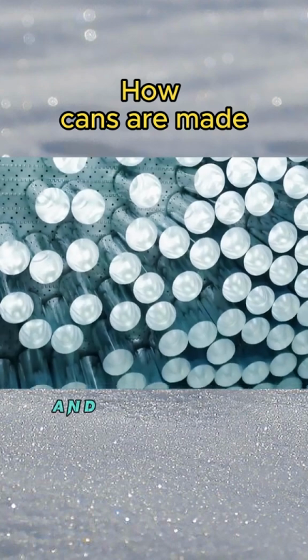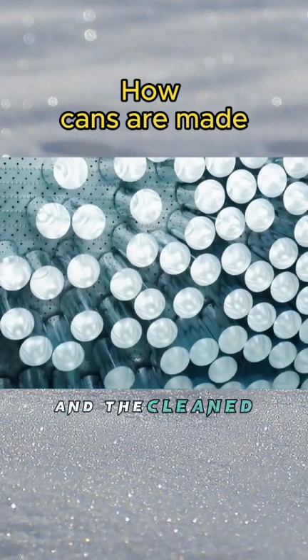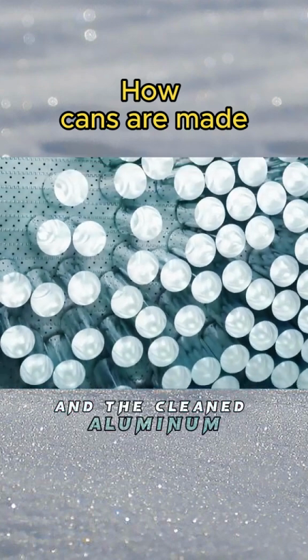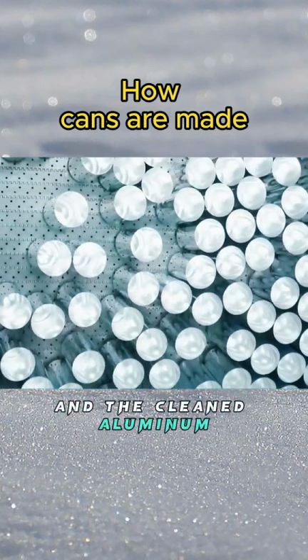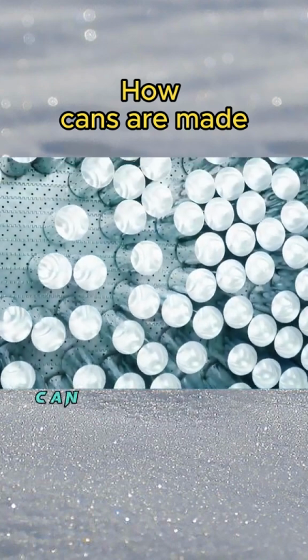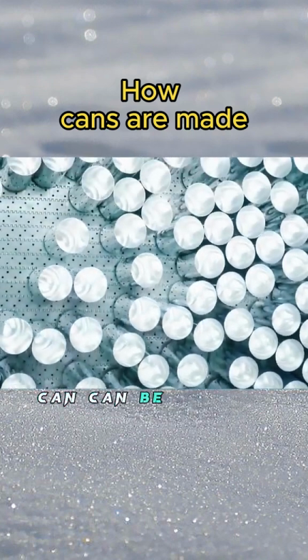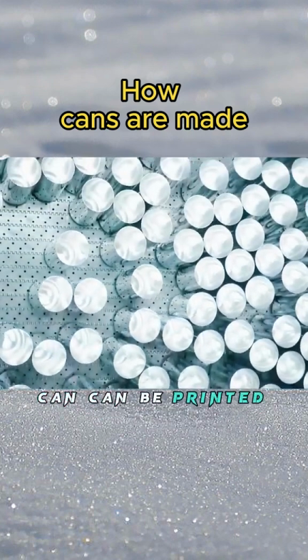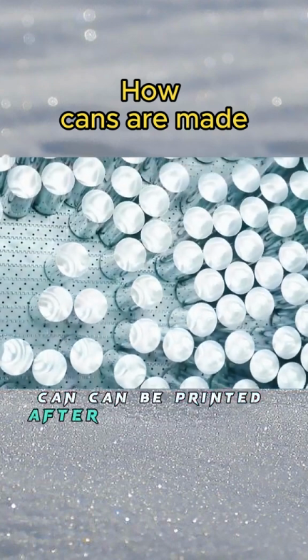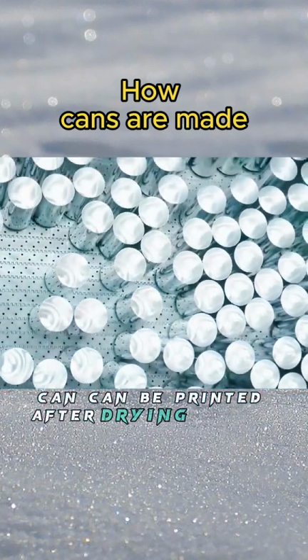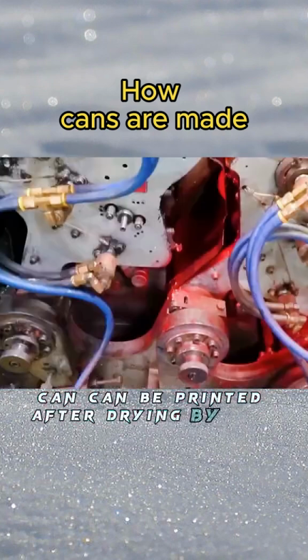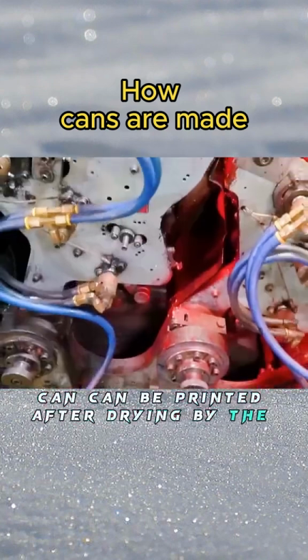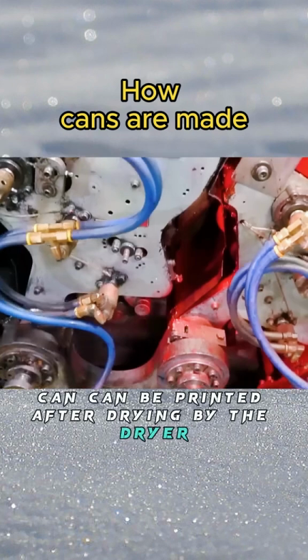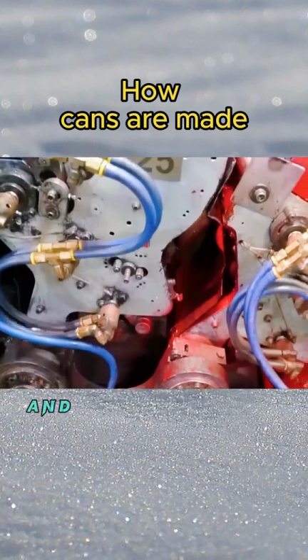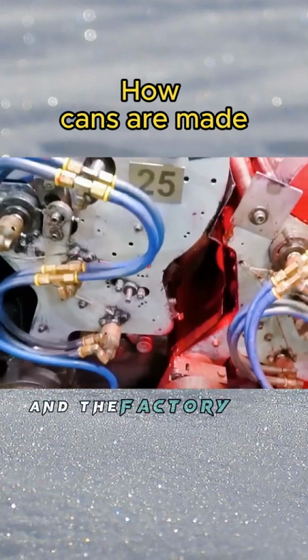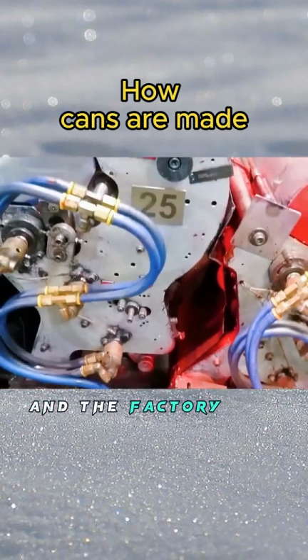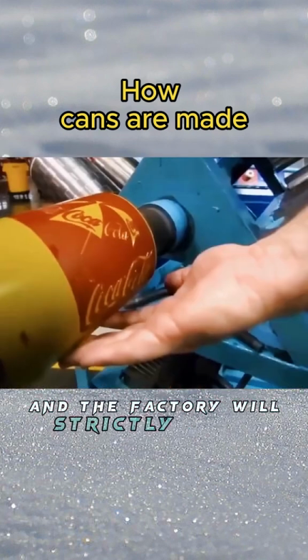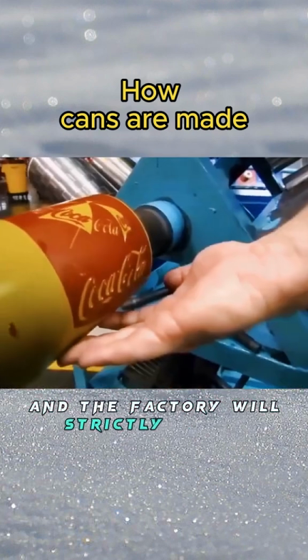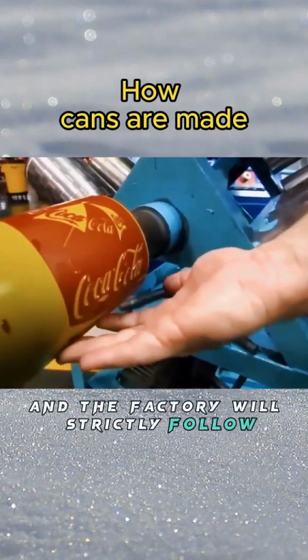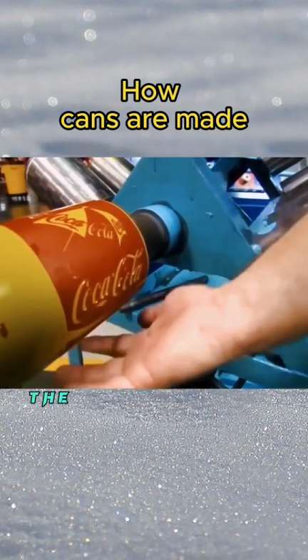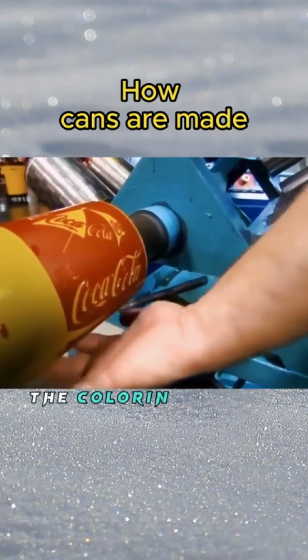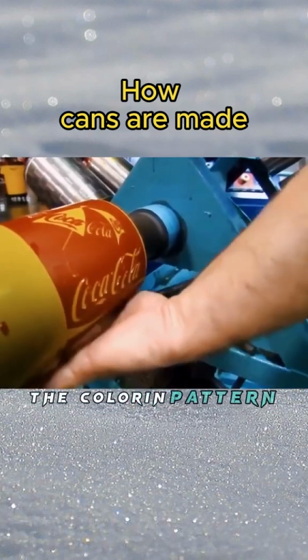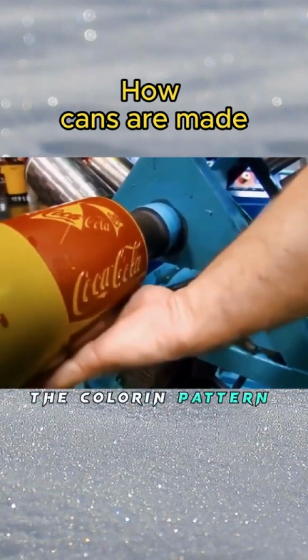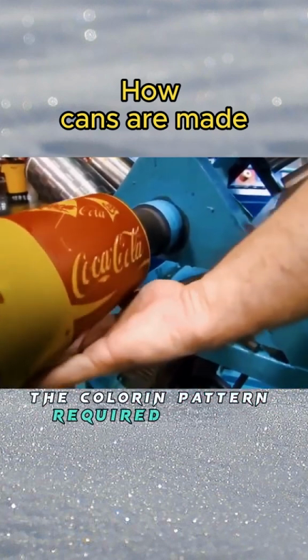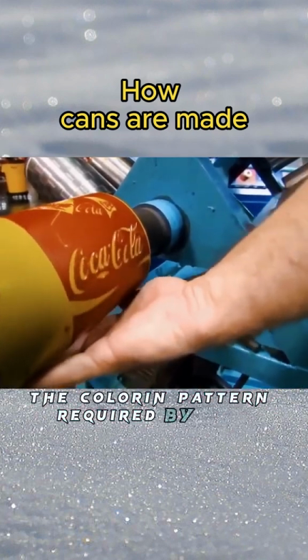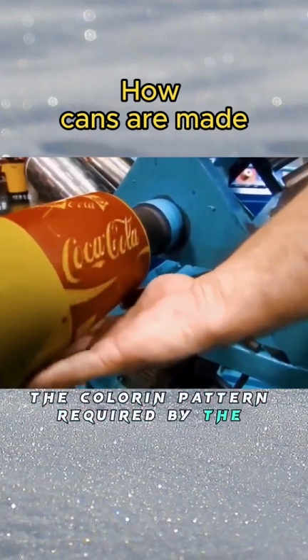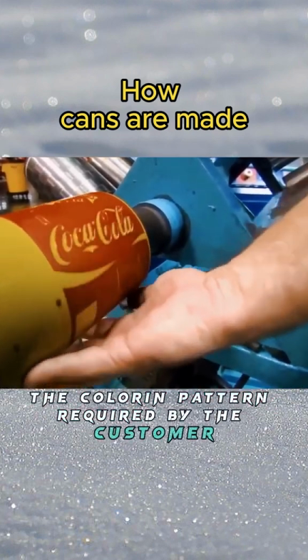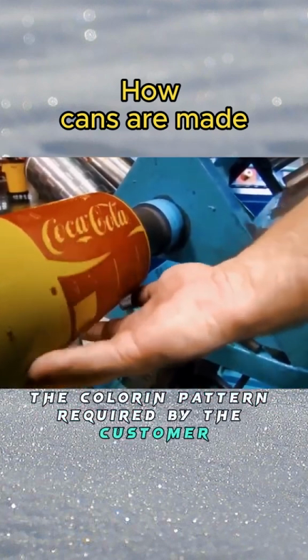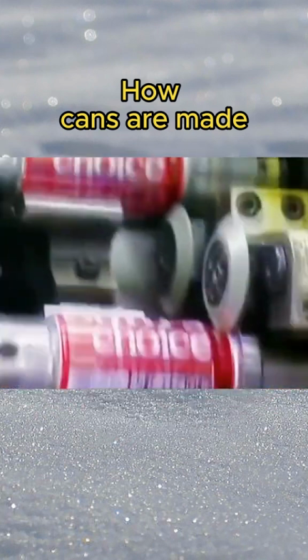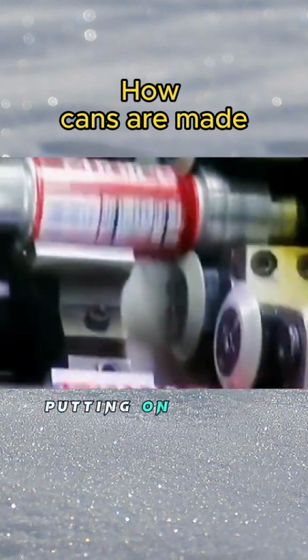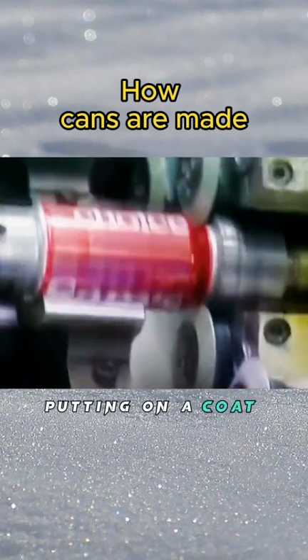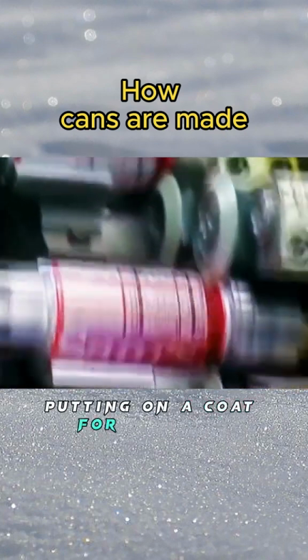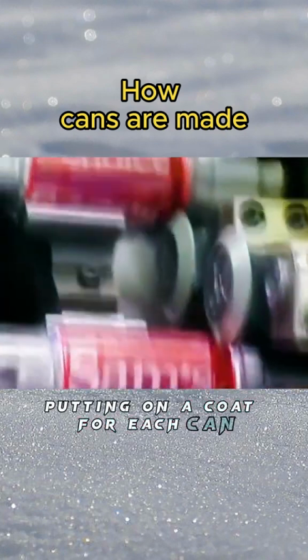The cleaned aluminum can can be printed after drying by the dryer. The factory will strictly follow the color and pattern required by the customer, putting on a unique coat for each can.